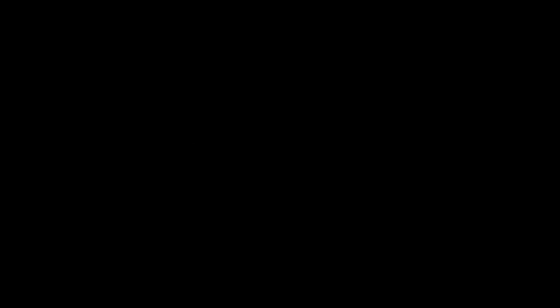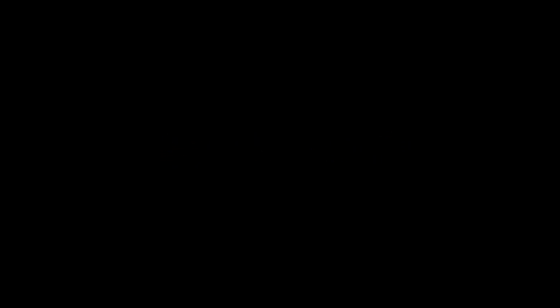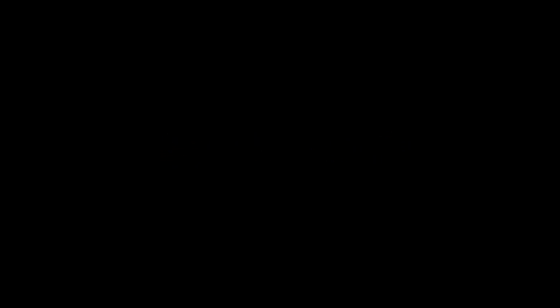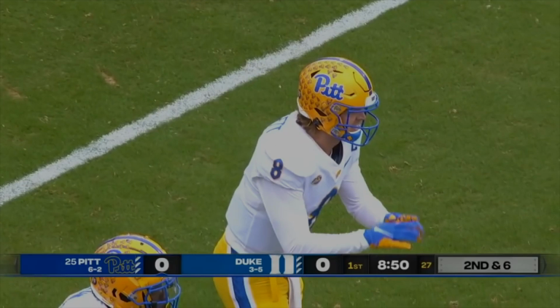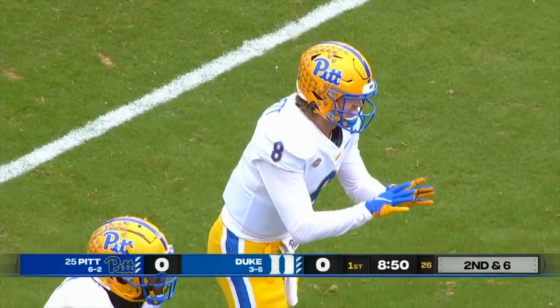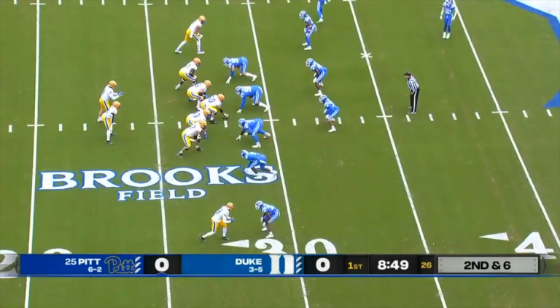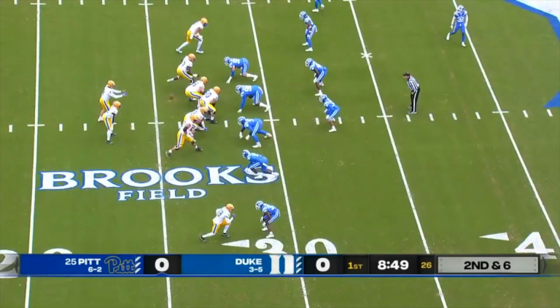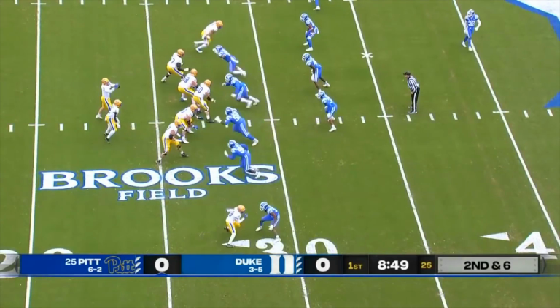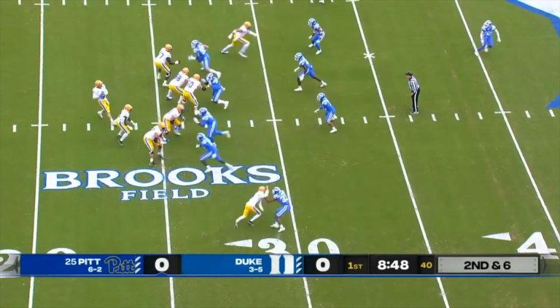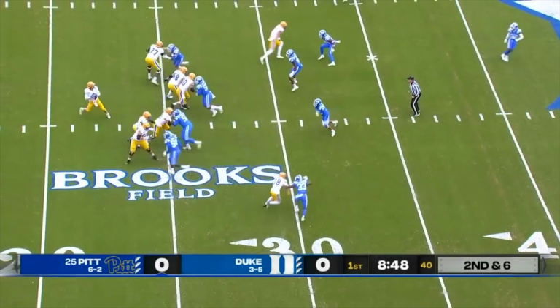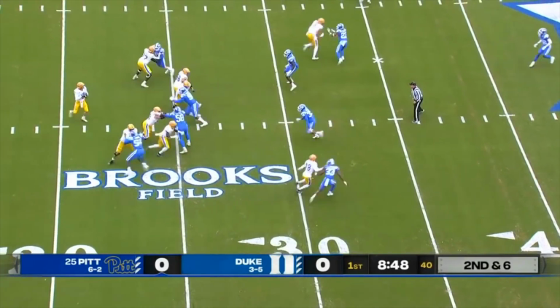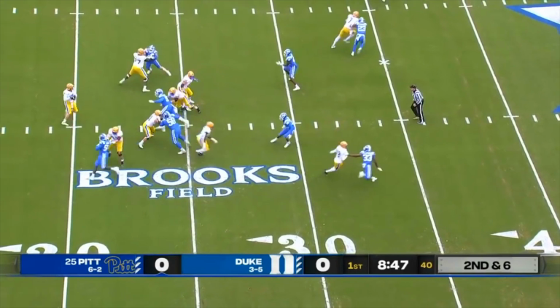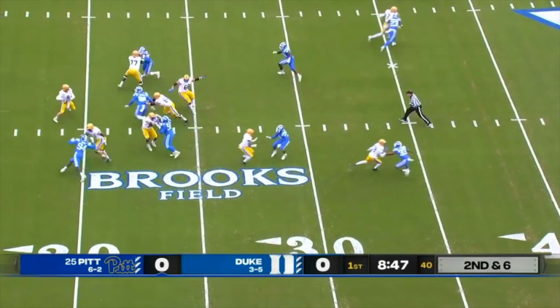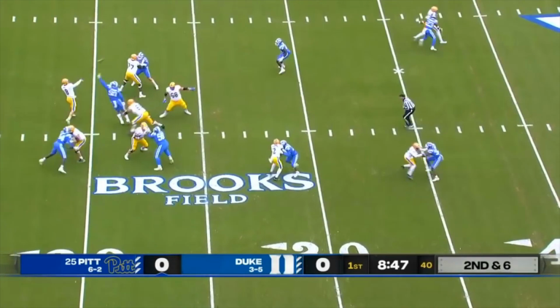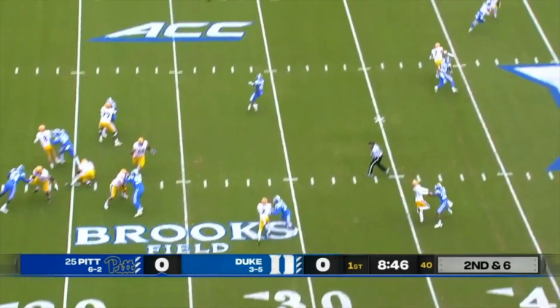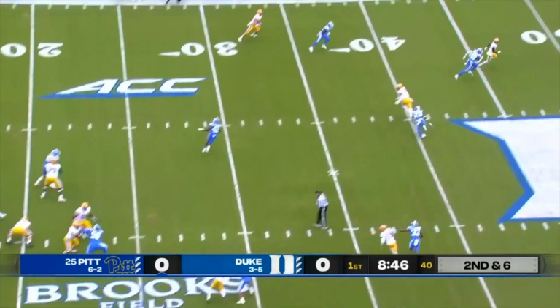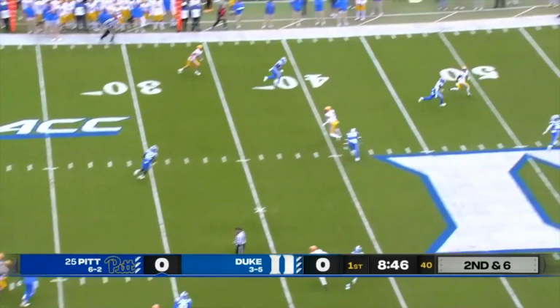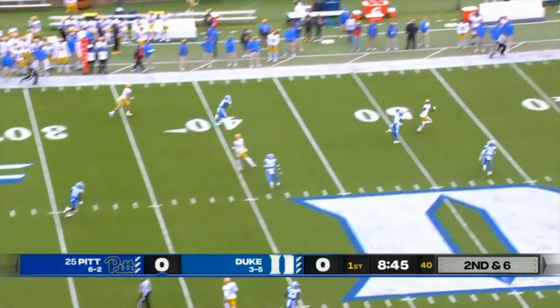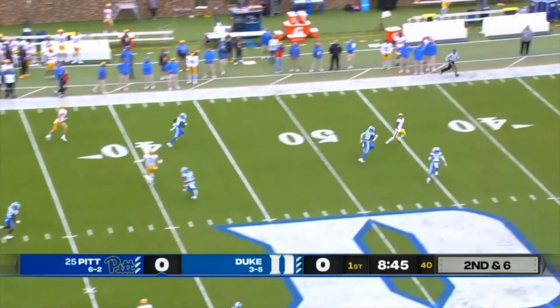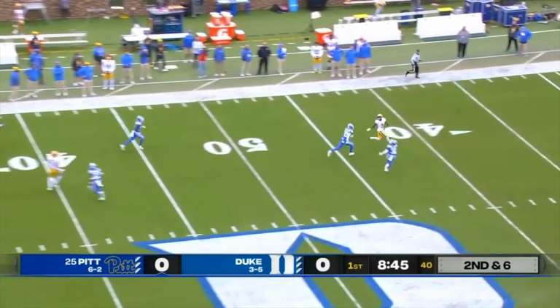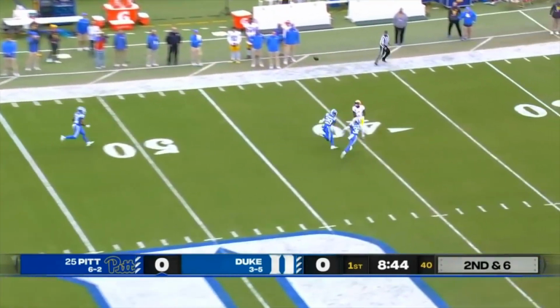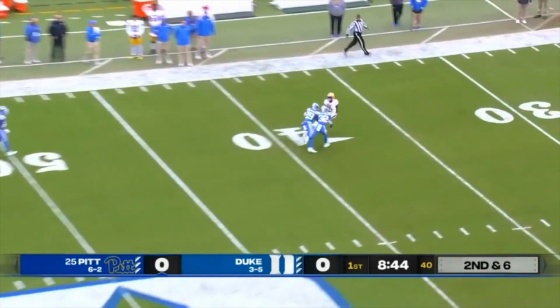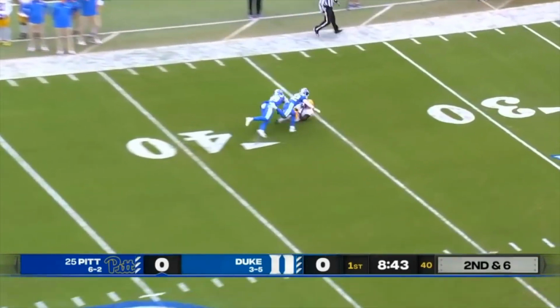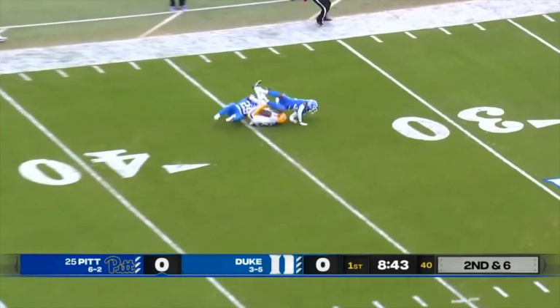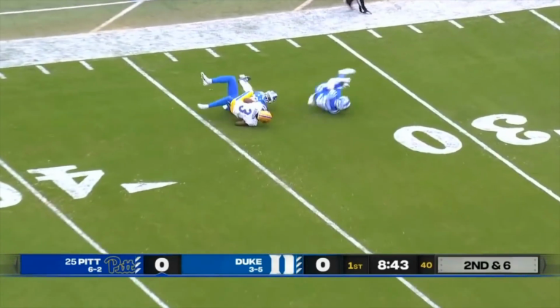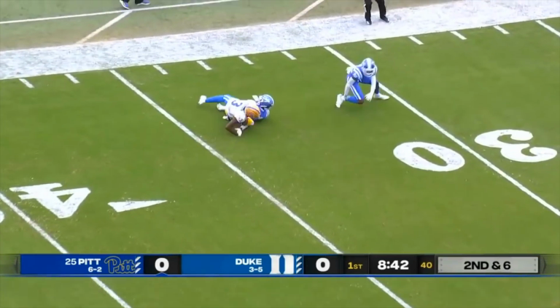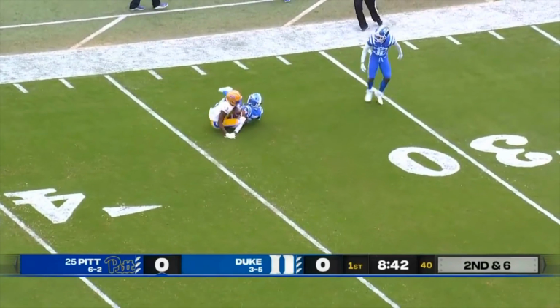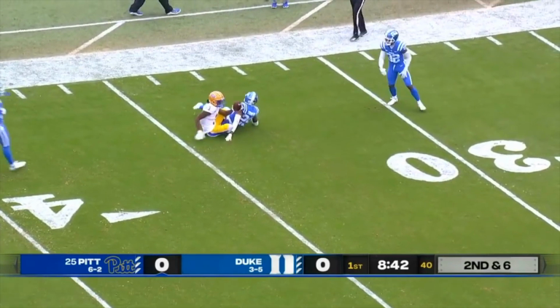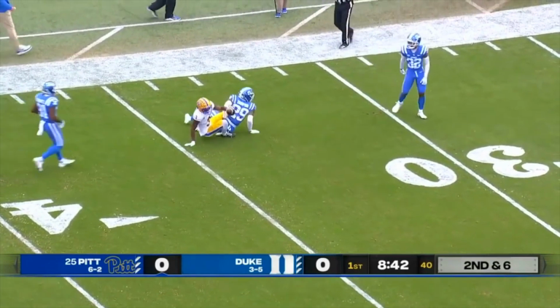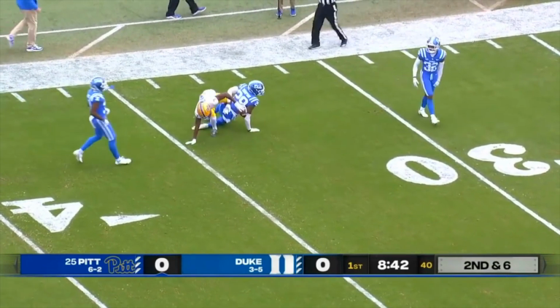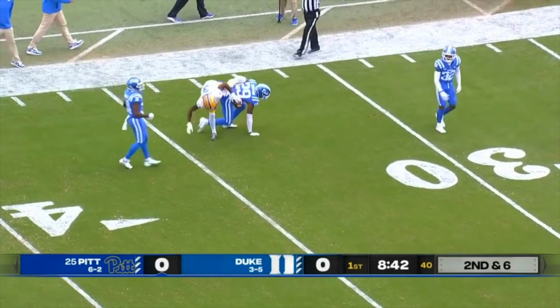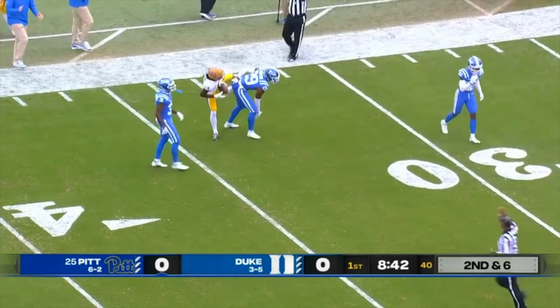This is where you need a stop for your defense to try and stem that momentum. Kenny Pickett on a straight drop, now going to launch it downfield. There's Jordan Addison — it's caught at the 35-yard line of the Blue Devils.